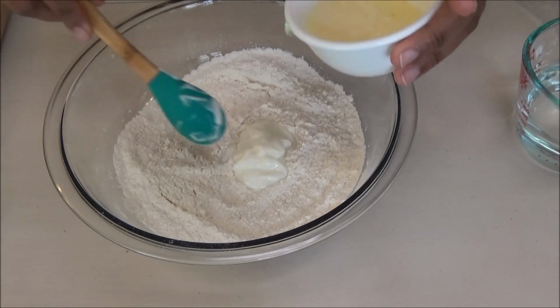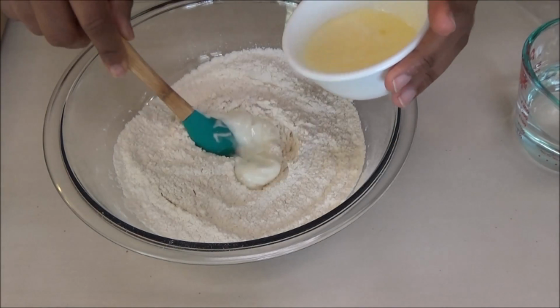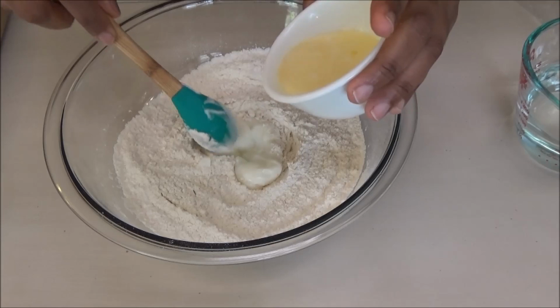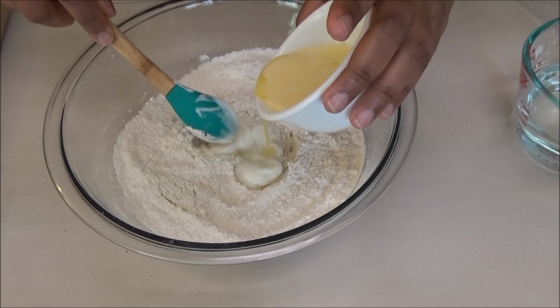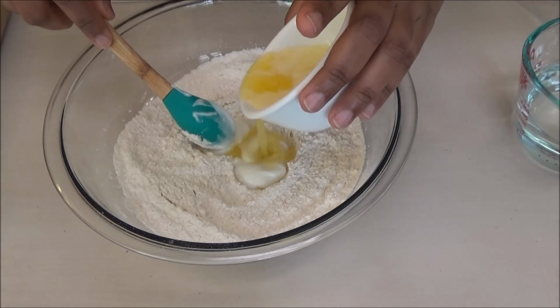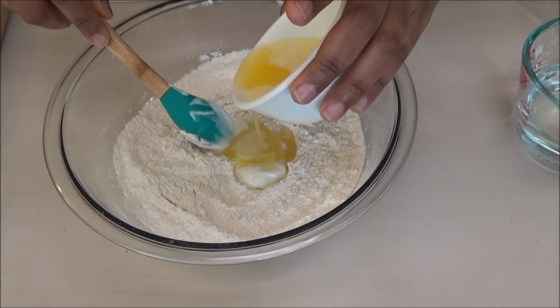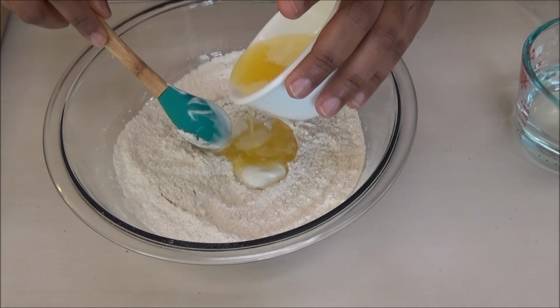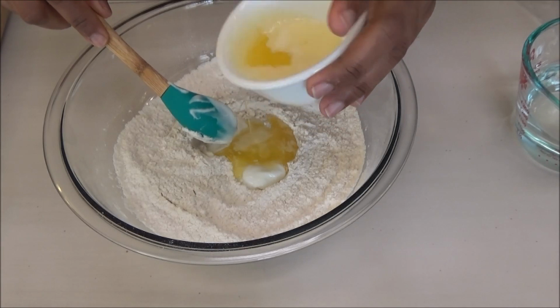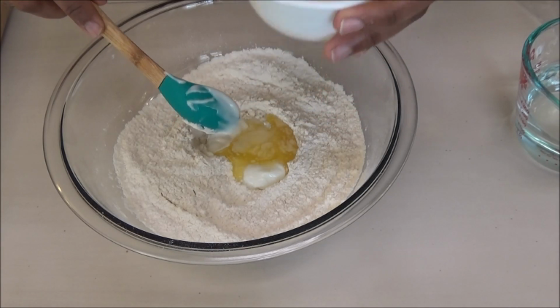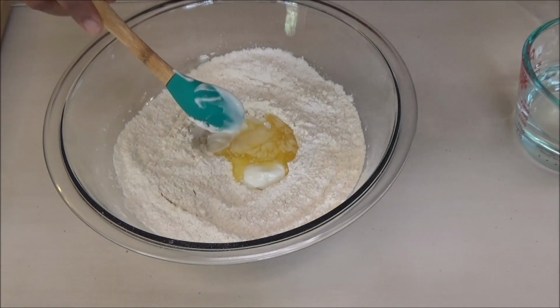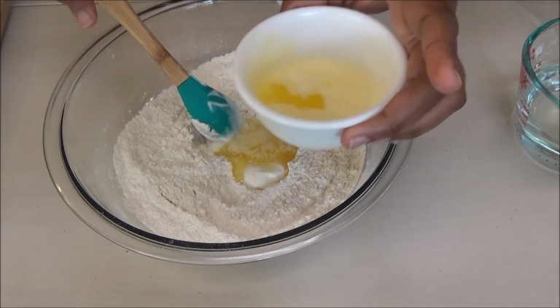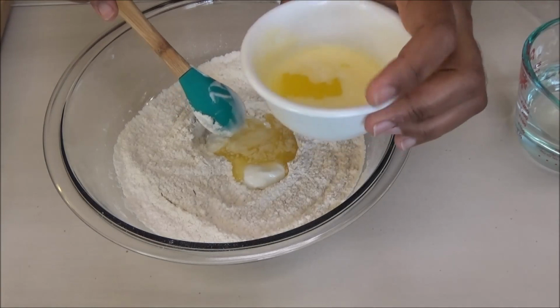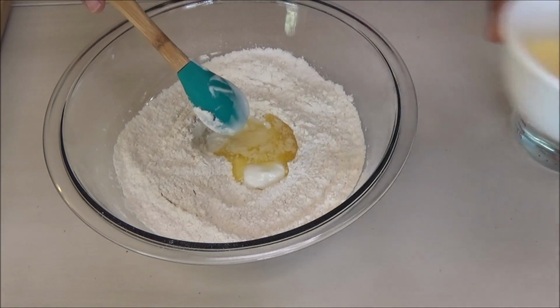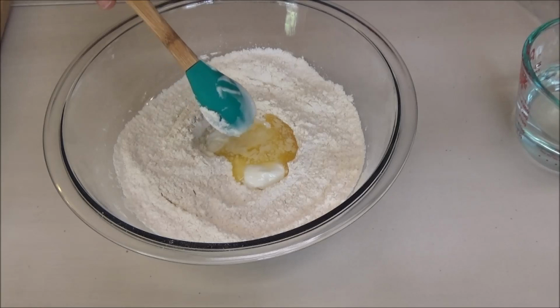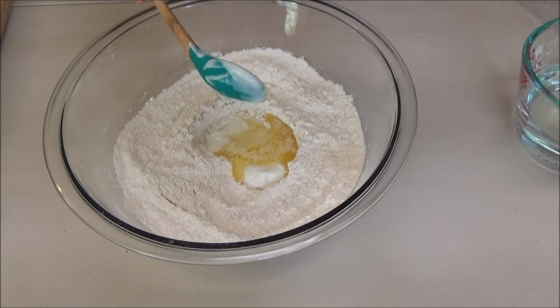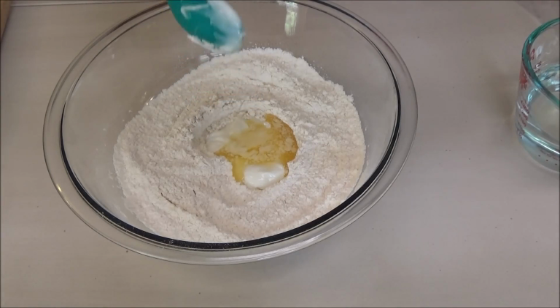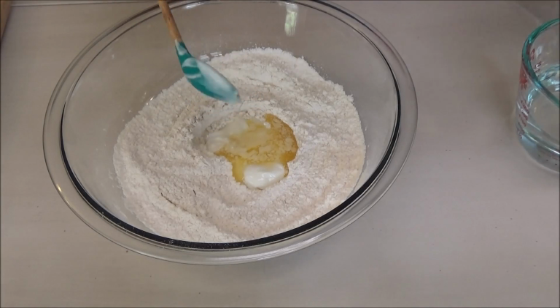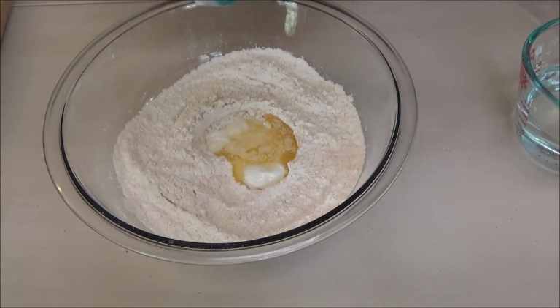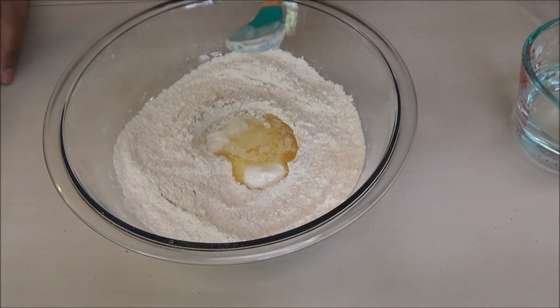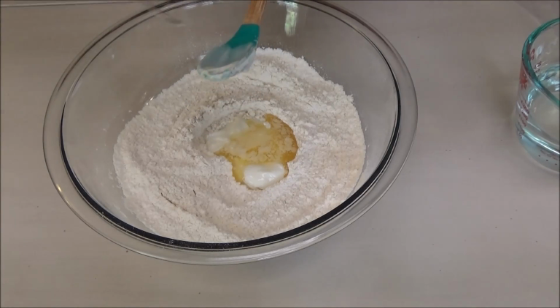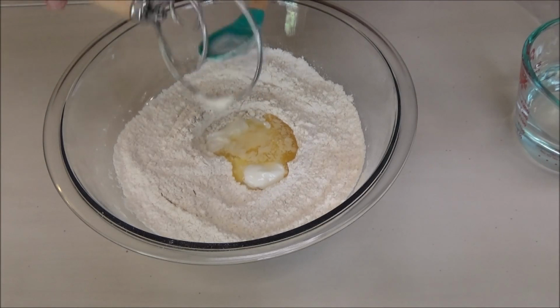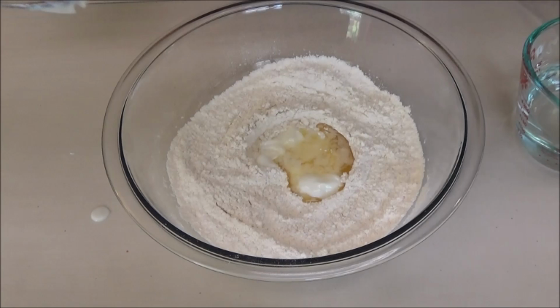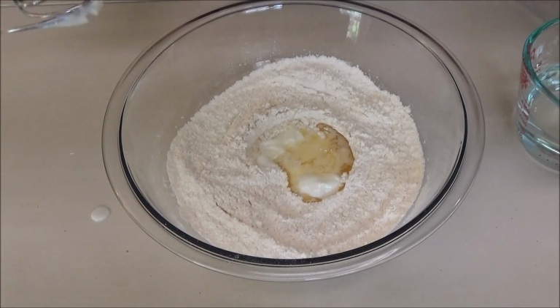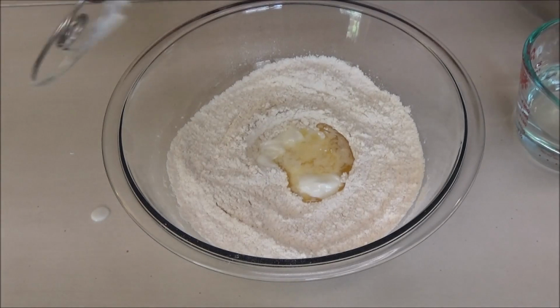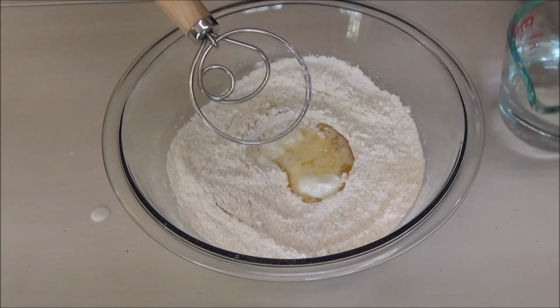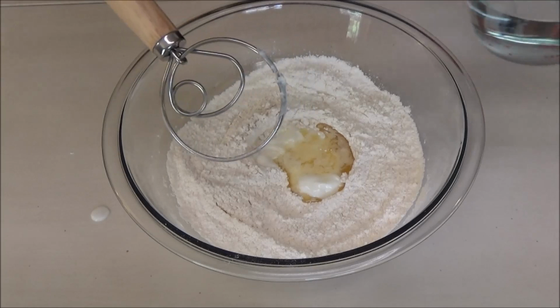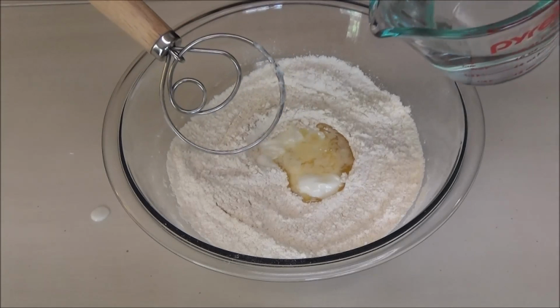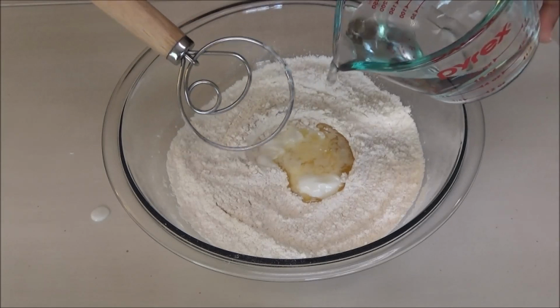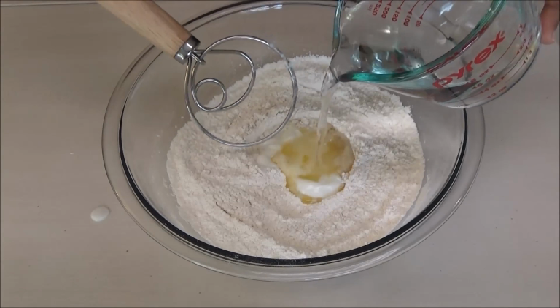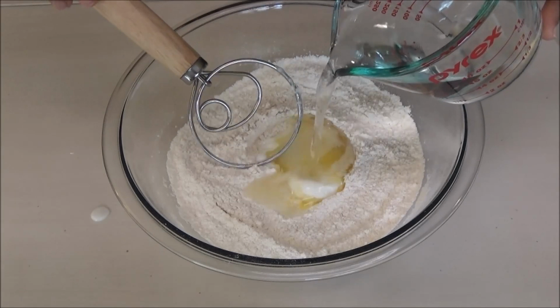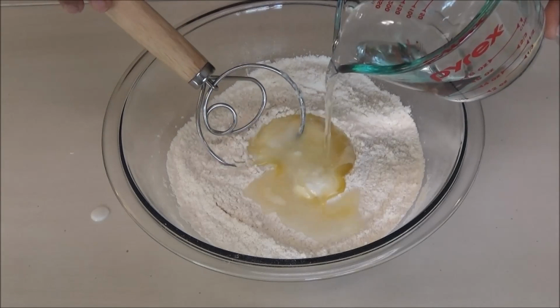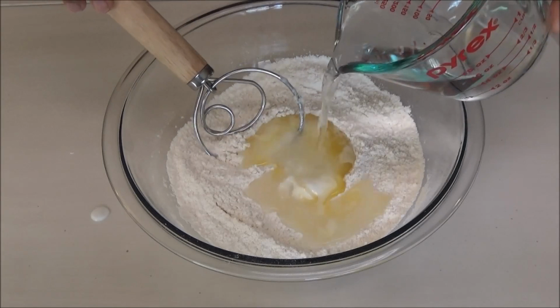Now I'm going to add in the yogurt and one tablespoon of the melted butter. Set the rest of the butter aside — we'll use that later on. Now you're going to add enough warm water to help bring this together.